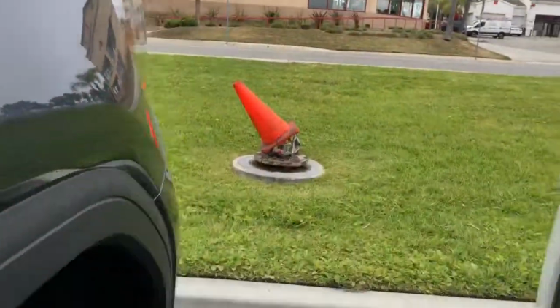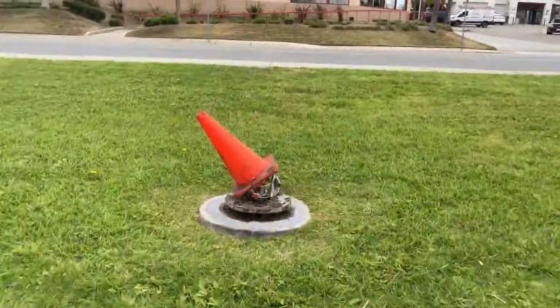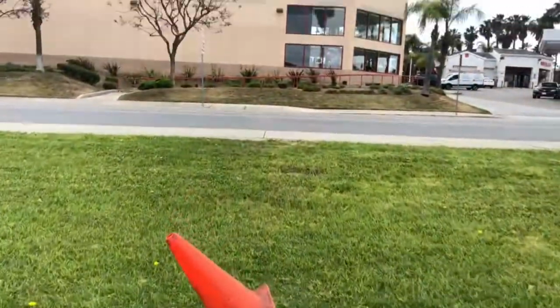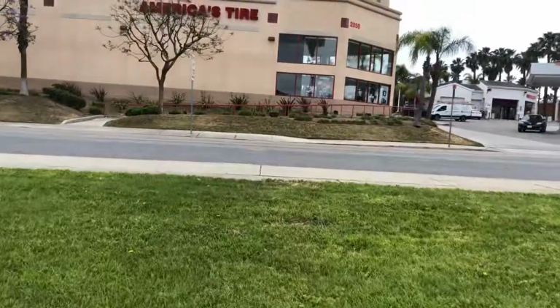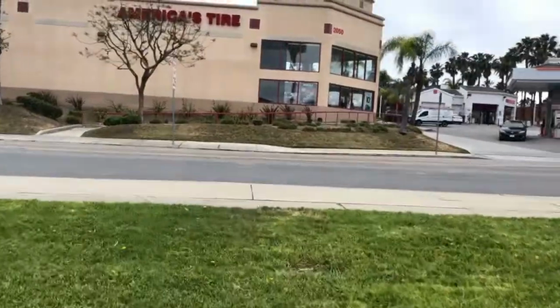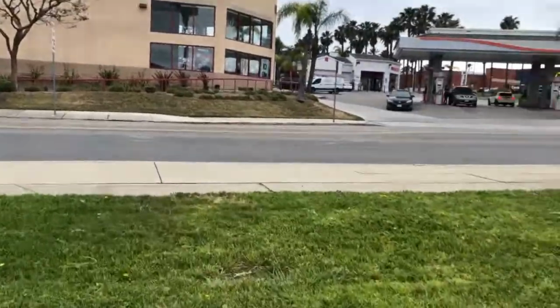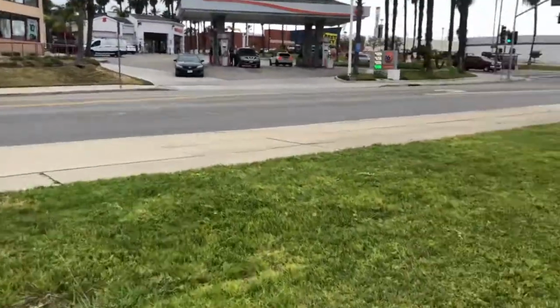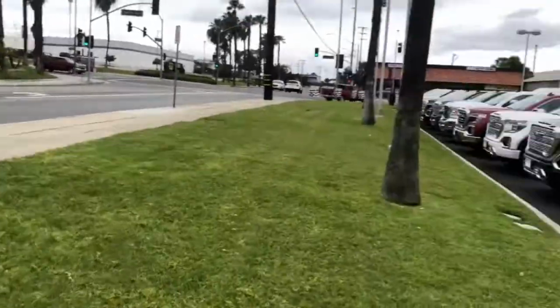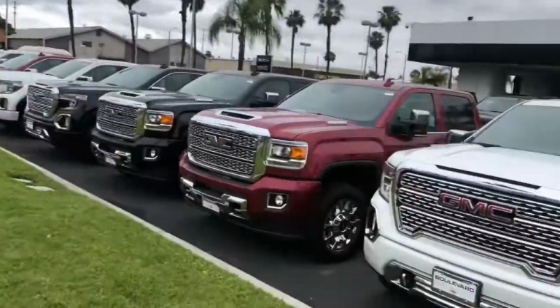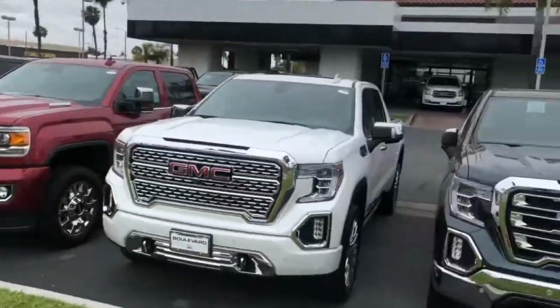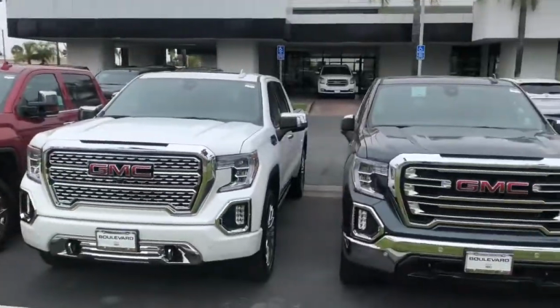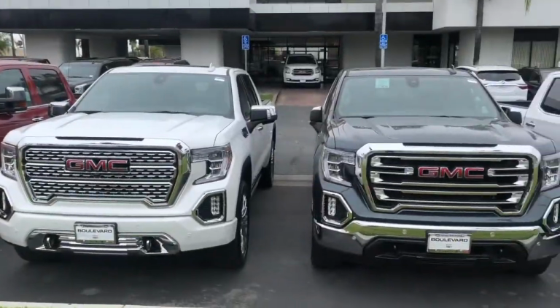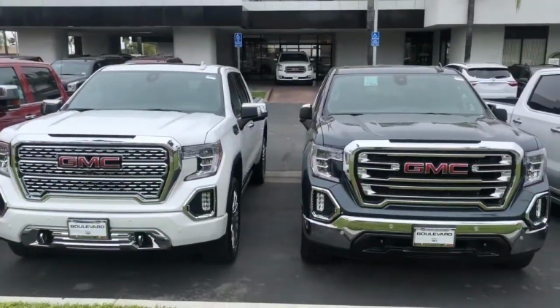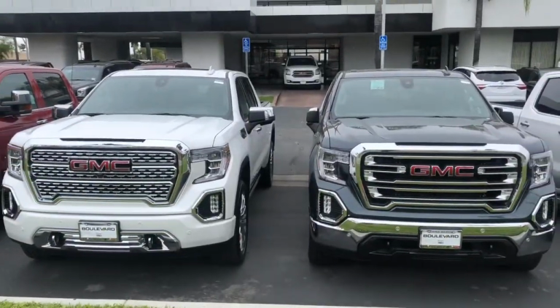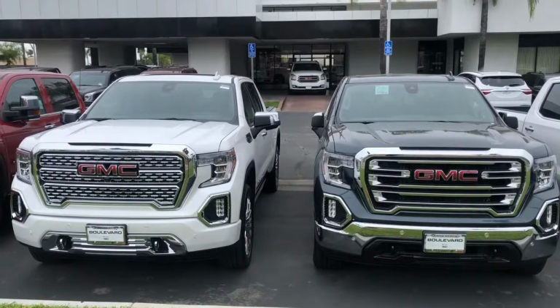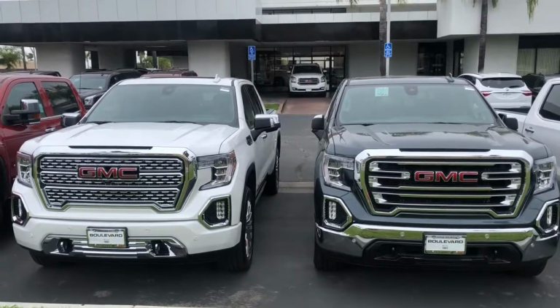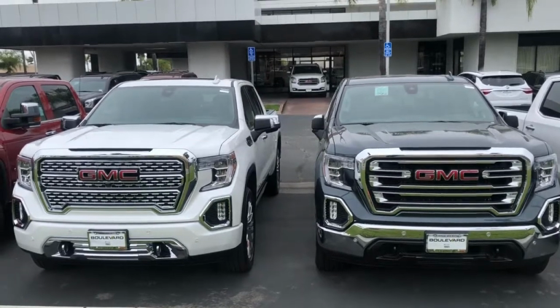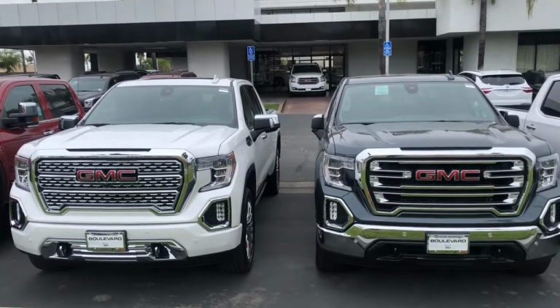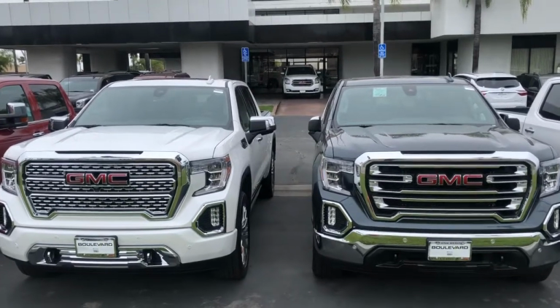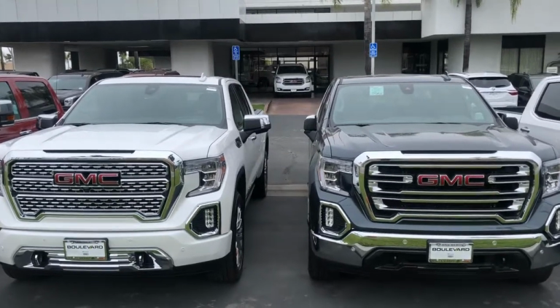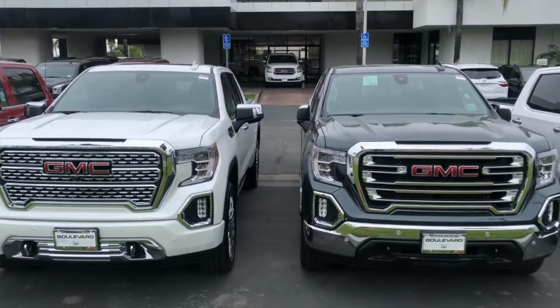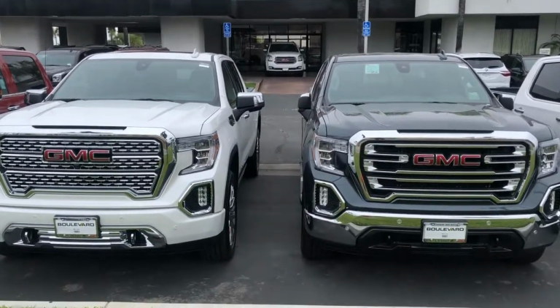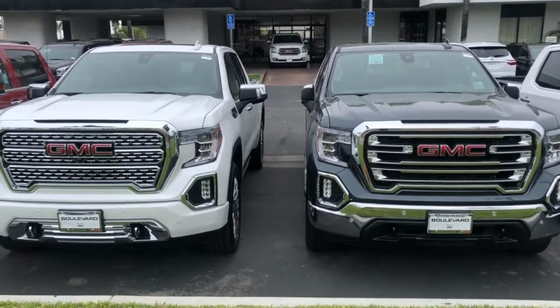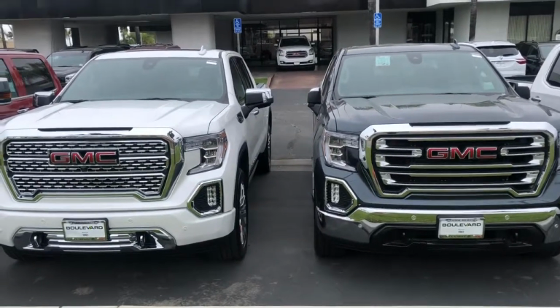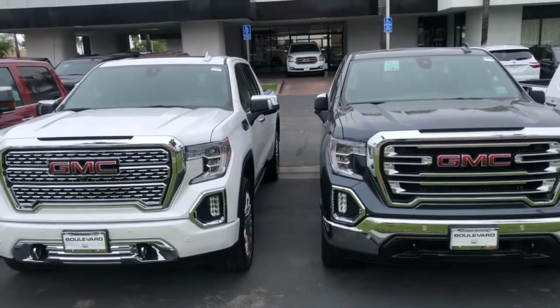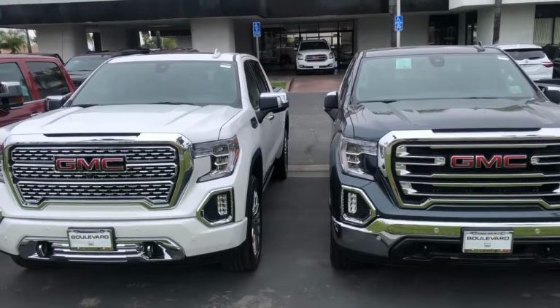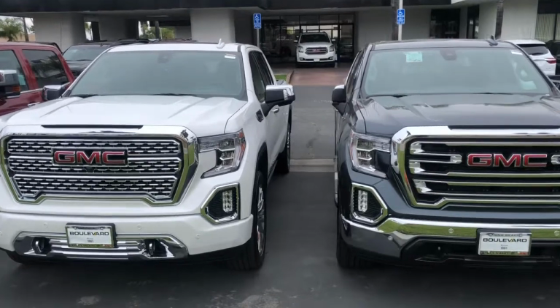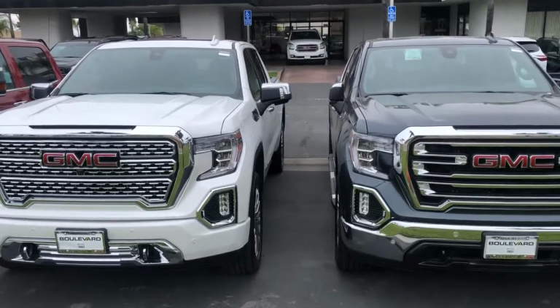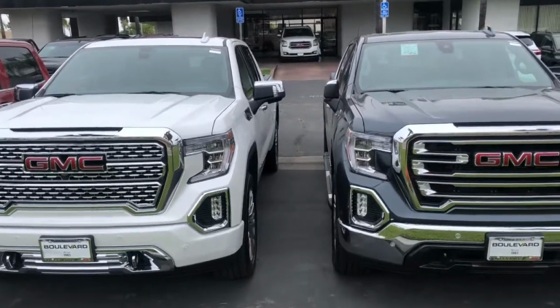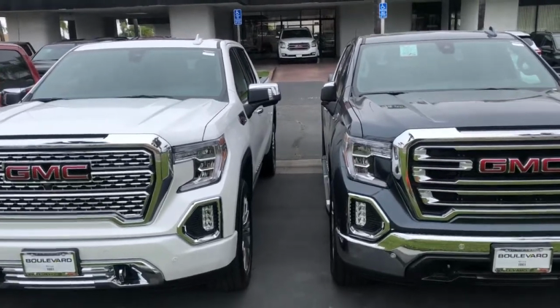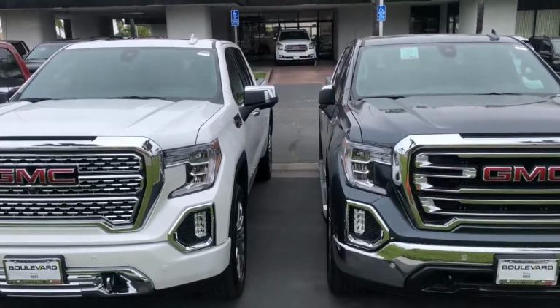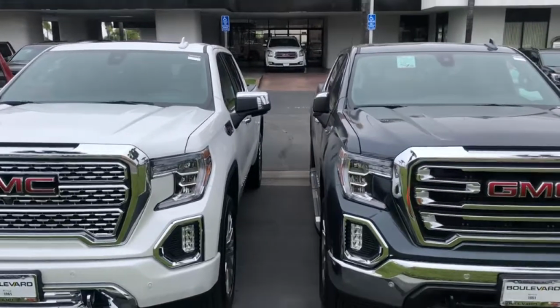Let's give you one last look at the front in comparison of the two vehicles — the Denali on the left and the SLT on the right. I can go into further detail on anything about these trucks, so let me know.